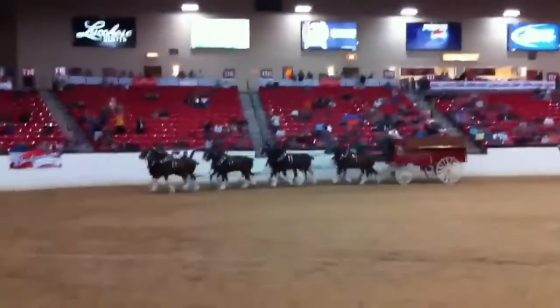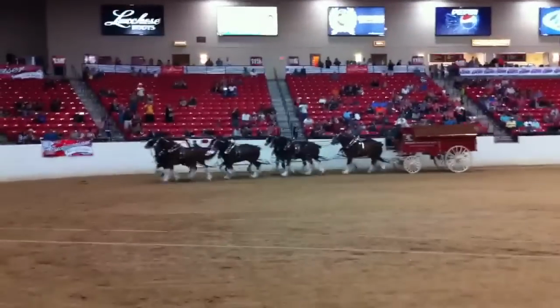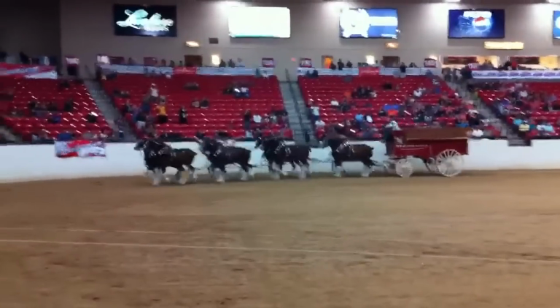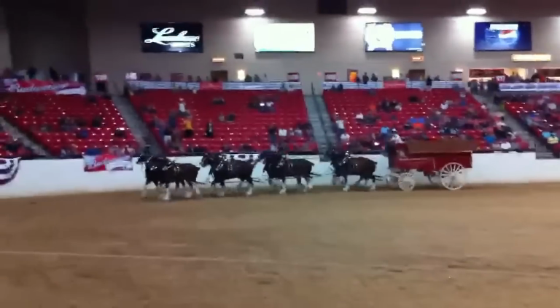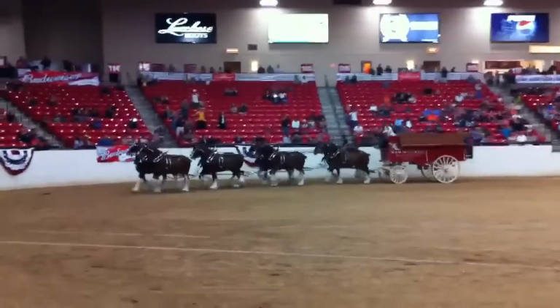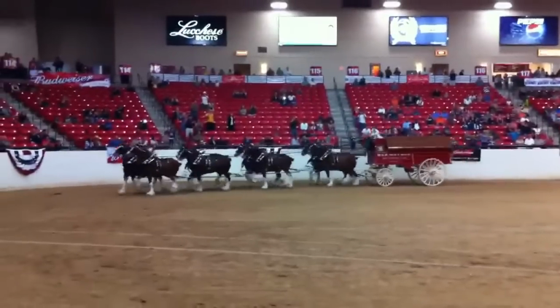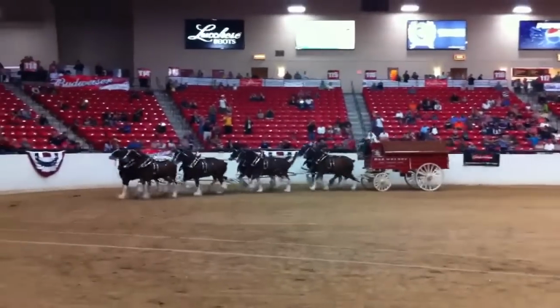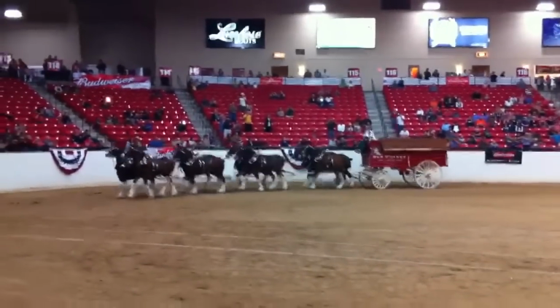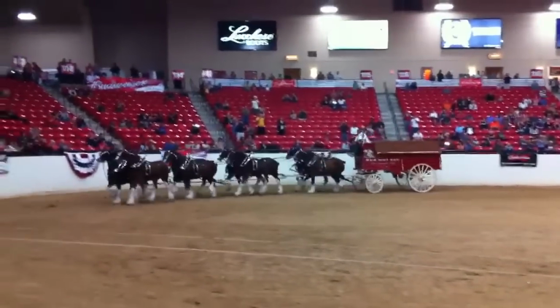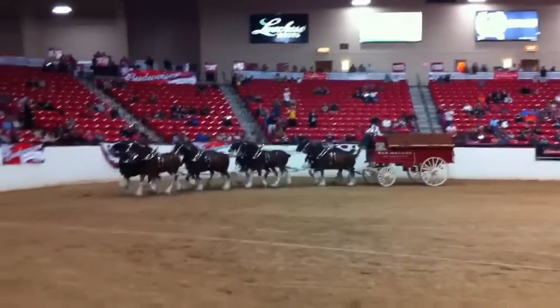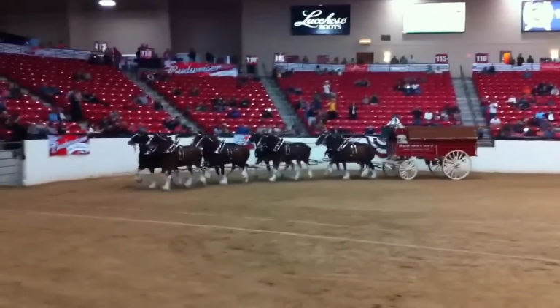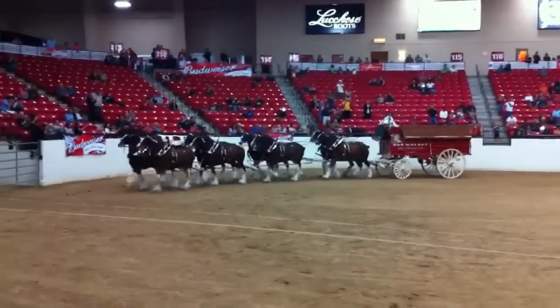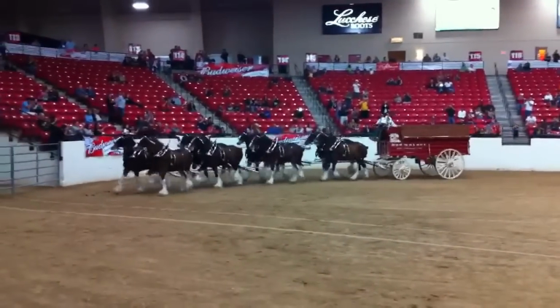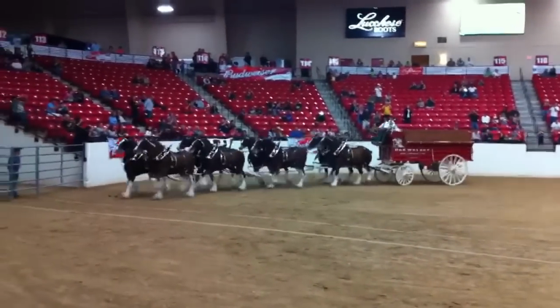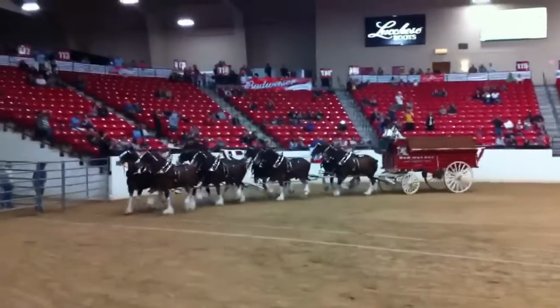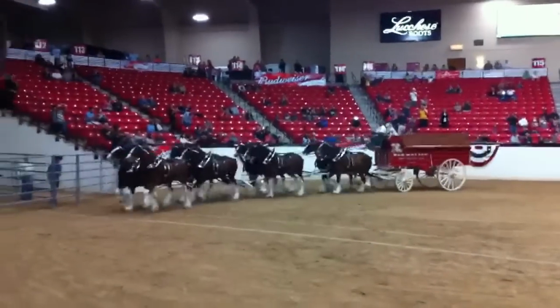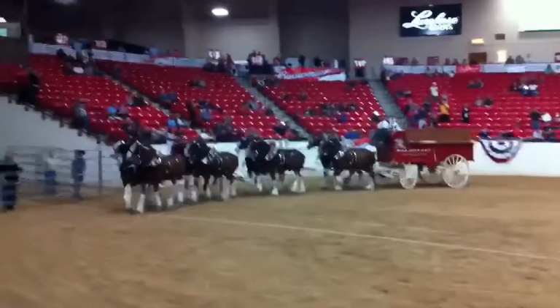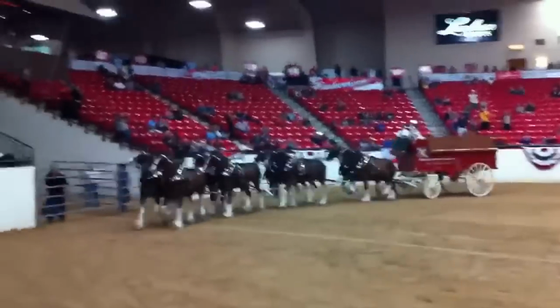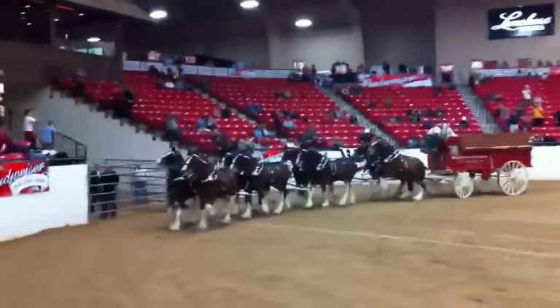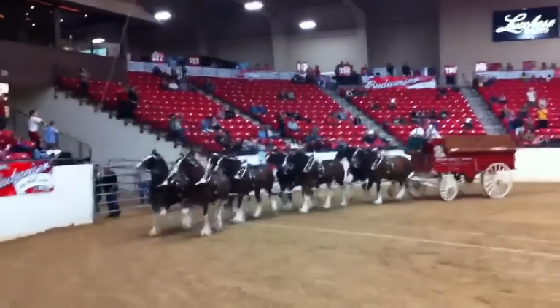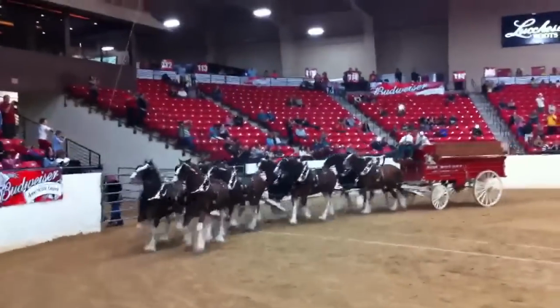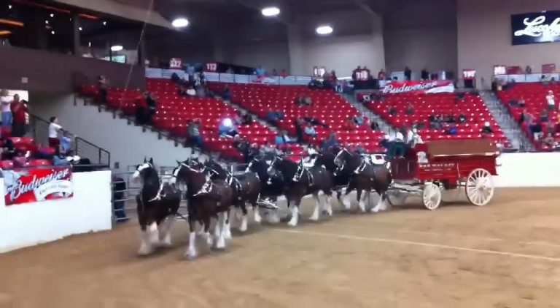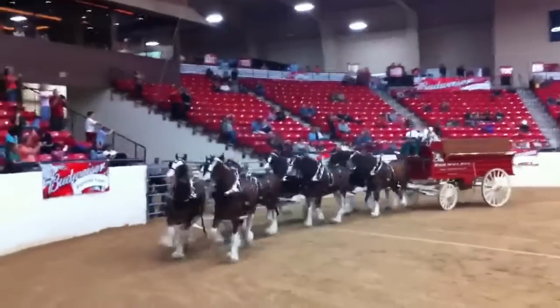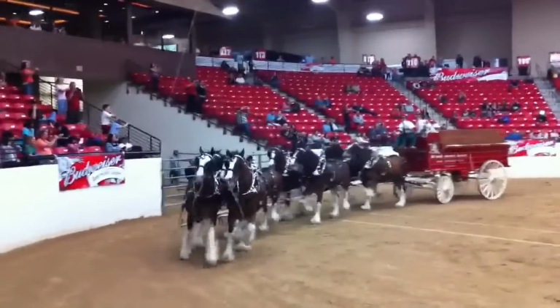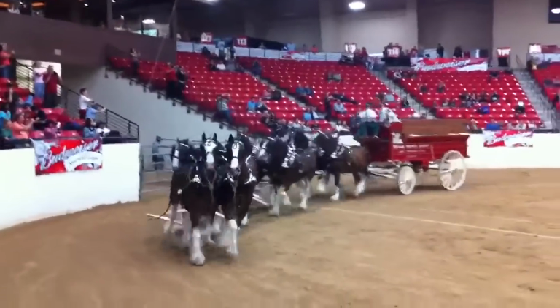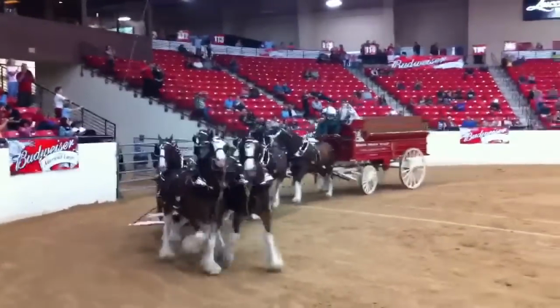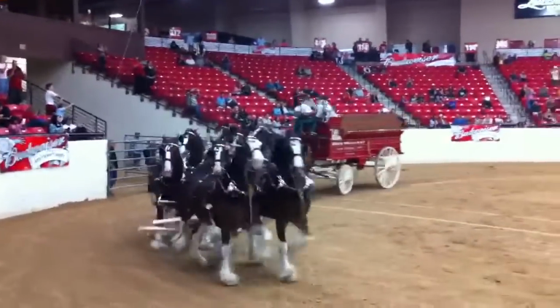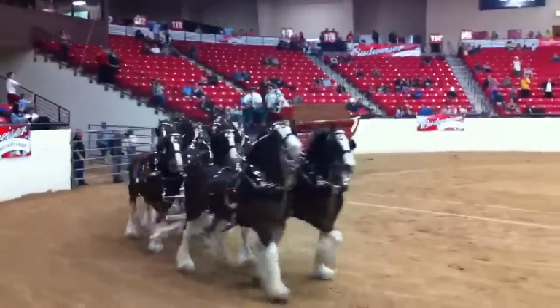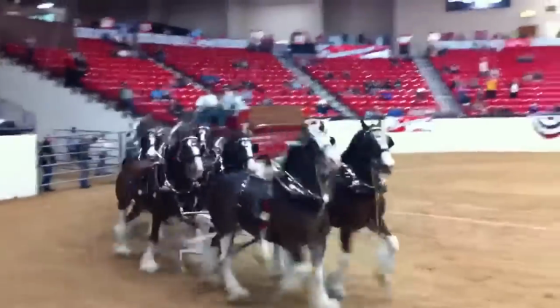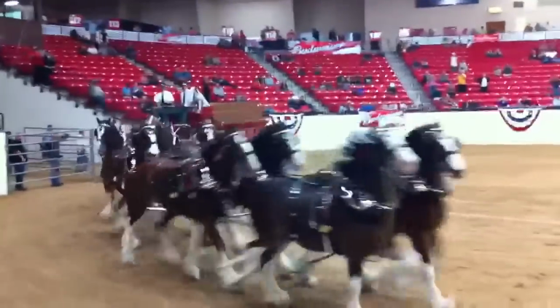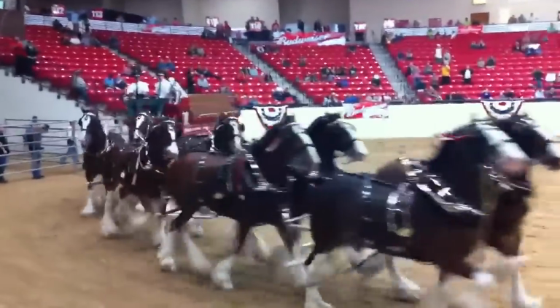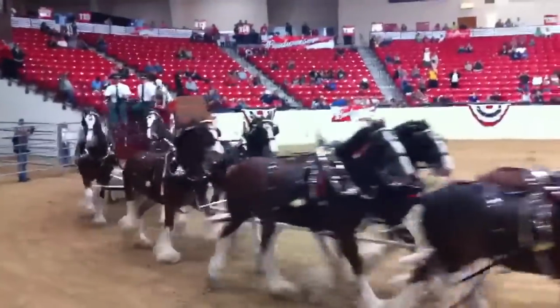Each pair of horses in the hitch has a specific job to perform as part of the team. The first pair are called the lead team. They're smaller and the more active of the group — they cover the most territory in the turn, being the fastest in line.